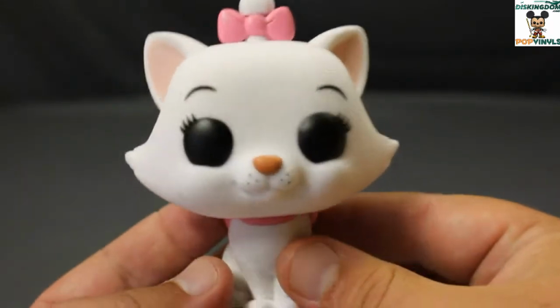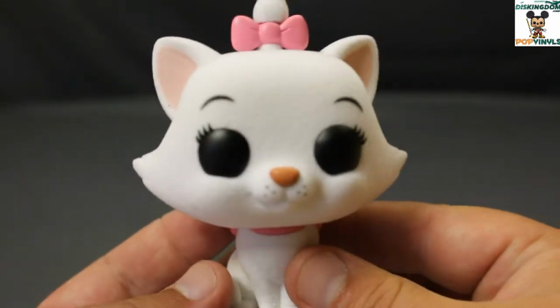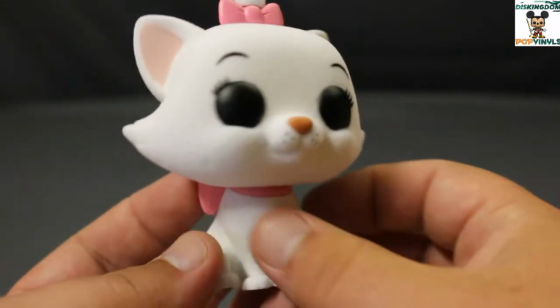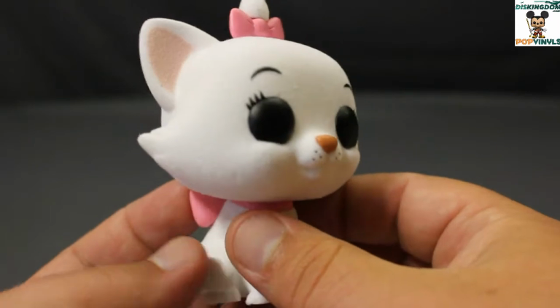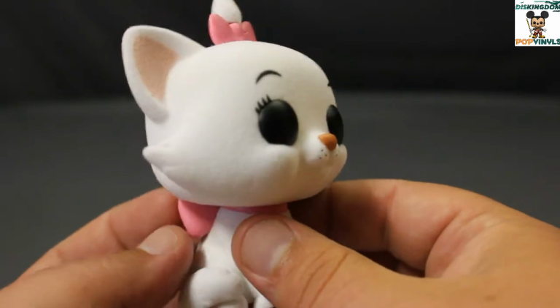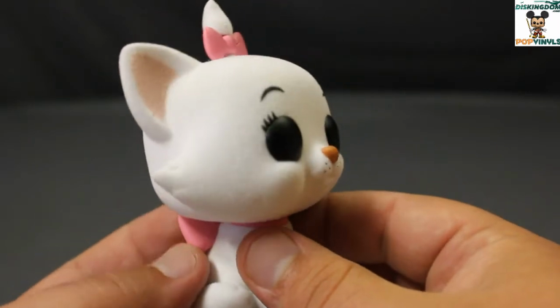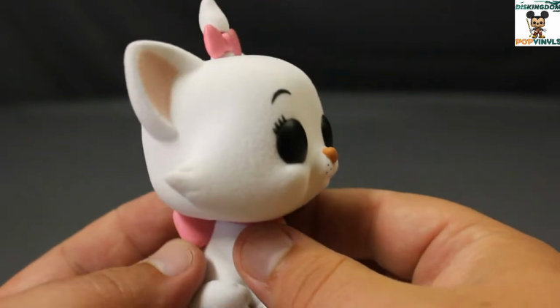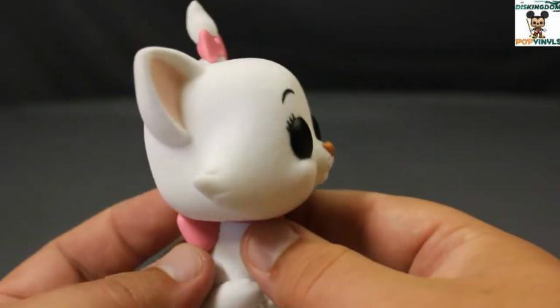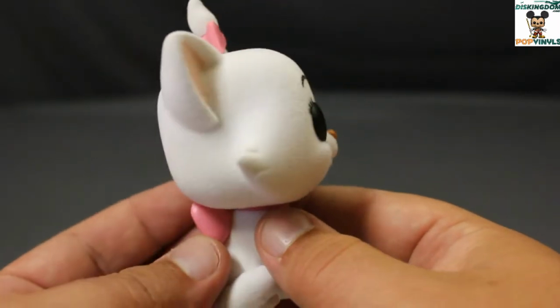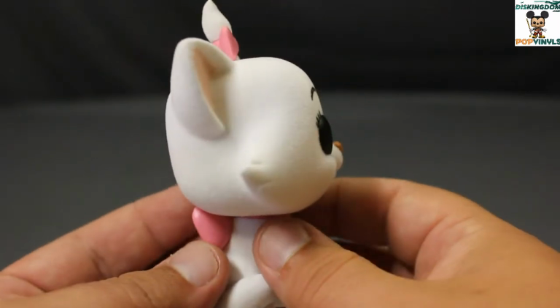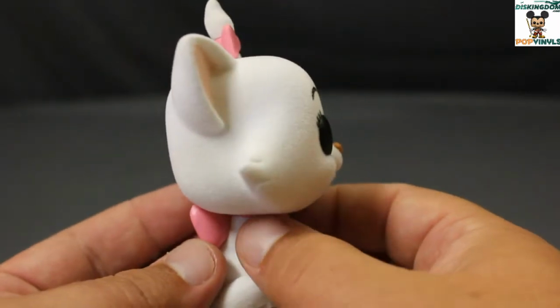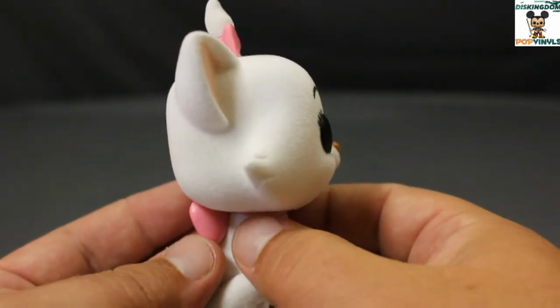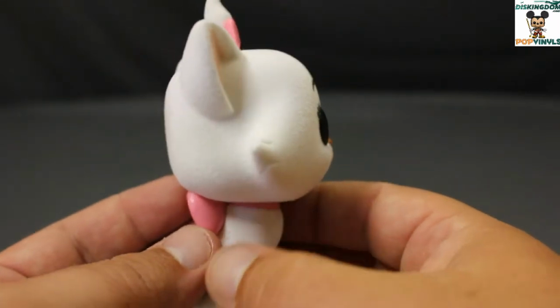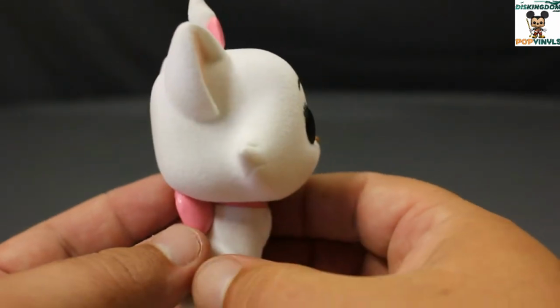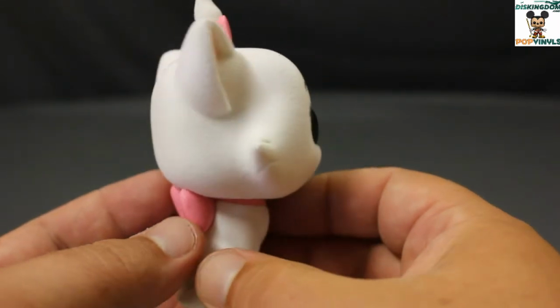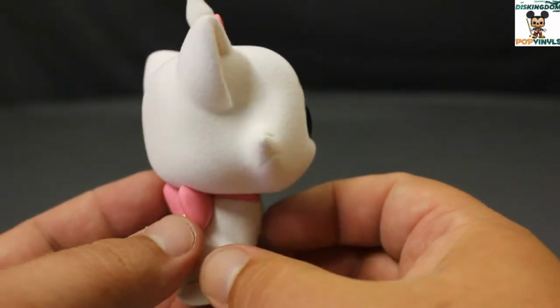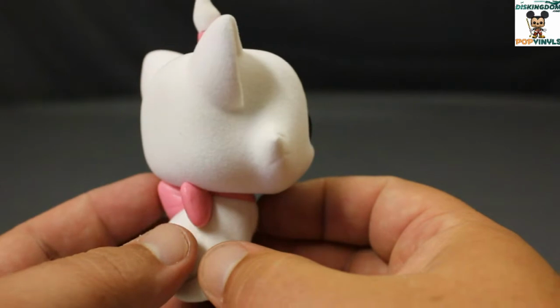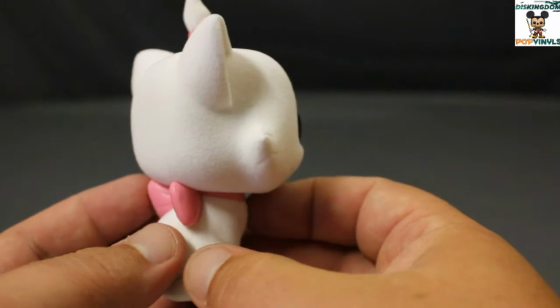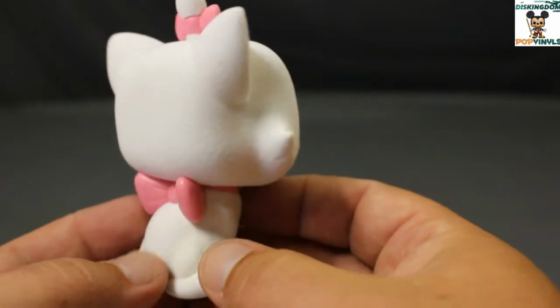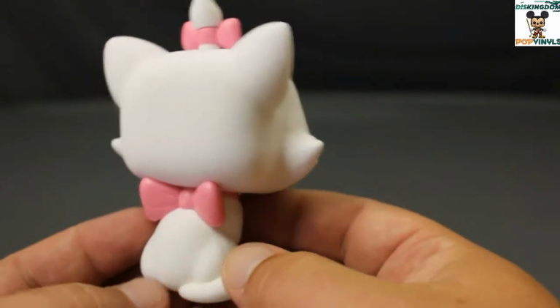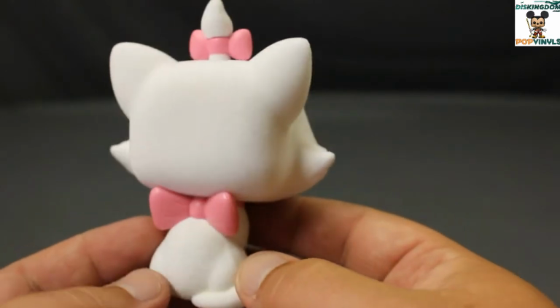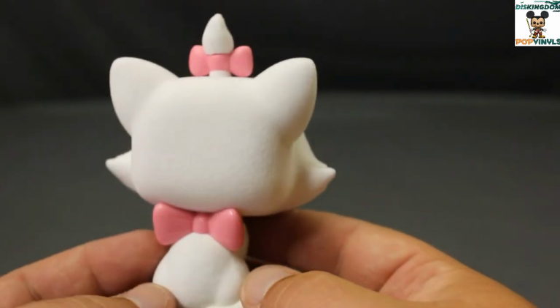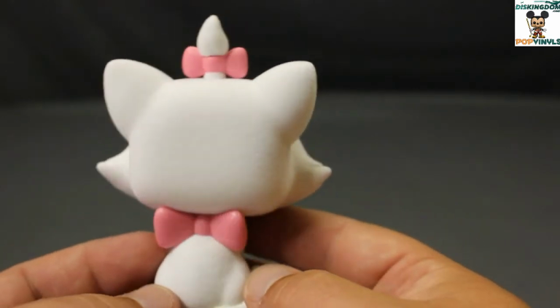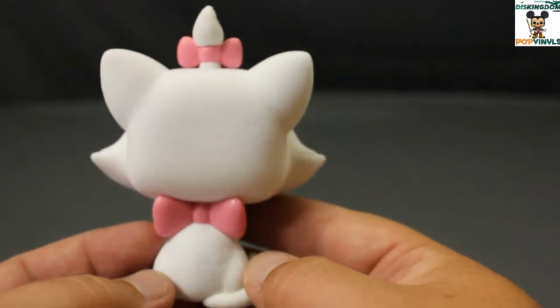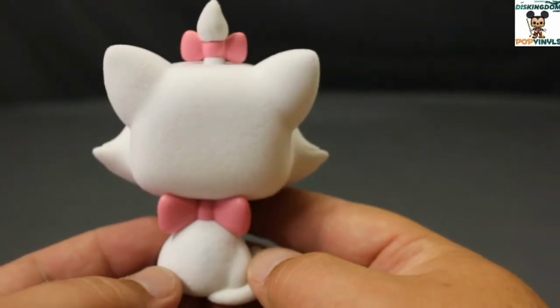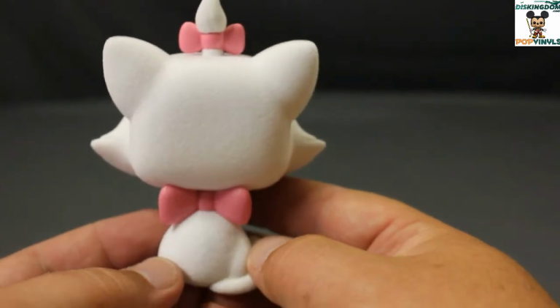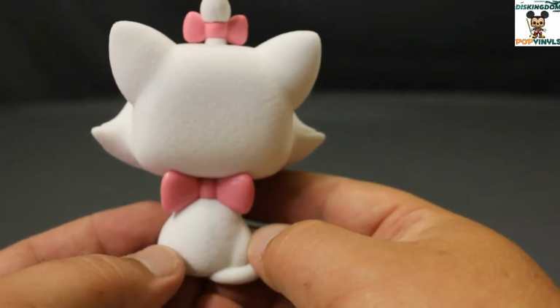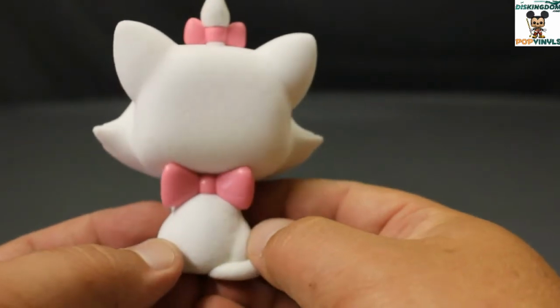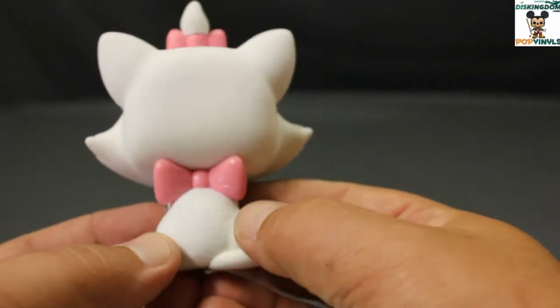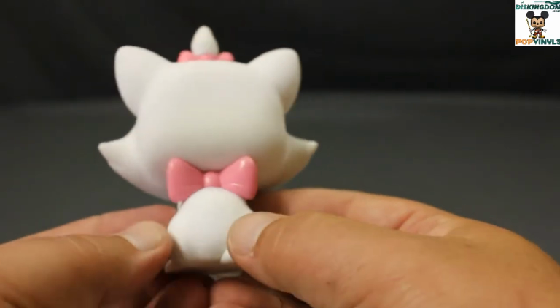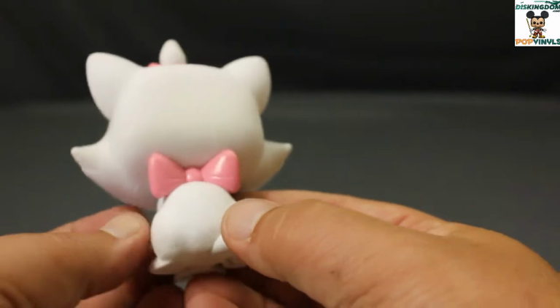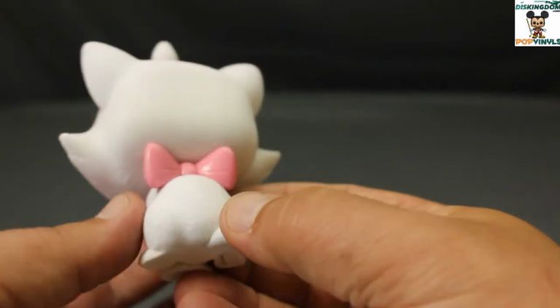Here's a closer look at Marie Flocked. Now I don't like some of the flocks in the past, like Olaf — we didn't need him Flocked — but the Marie one is an obvious choice to be Flocked. You can see her with her bows here.